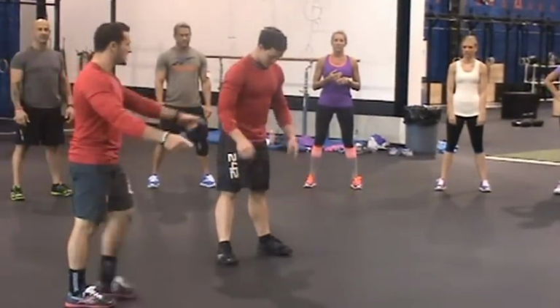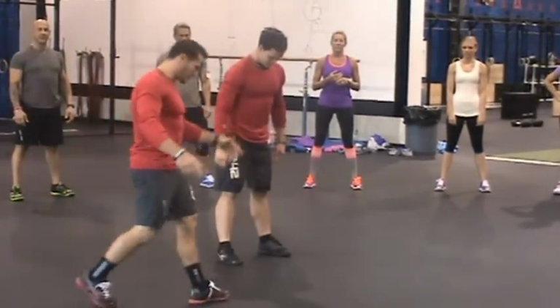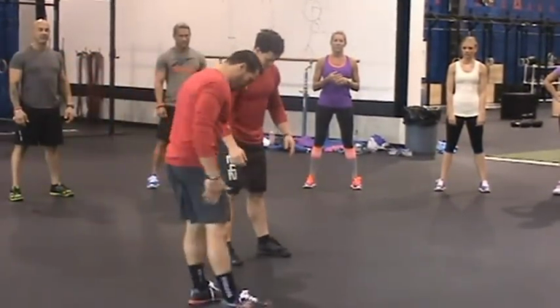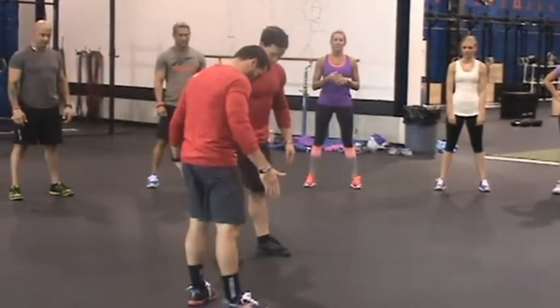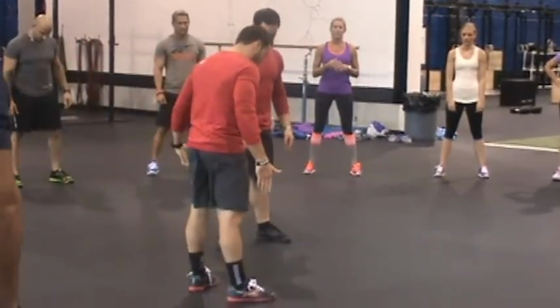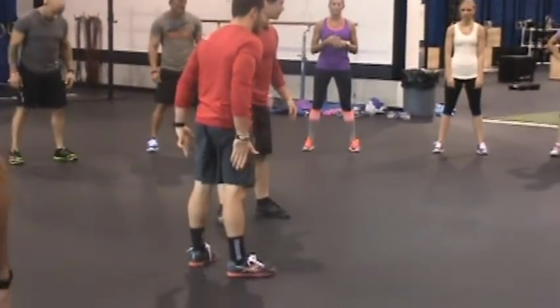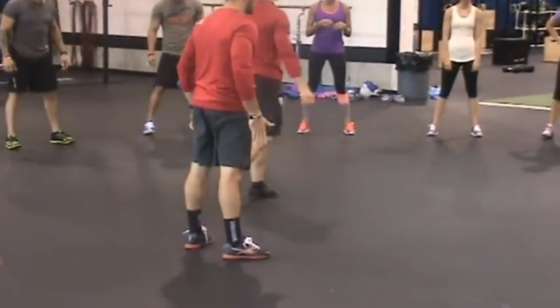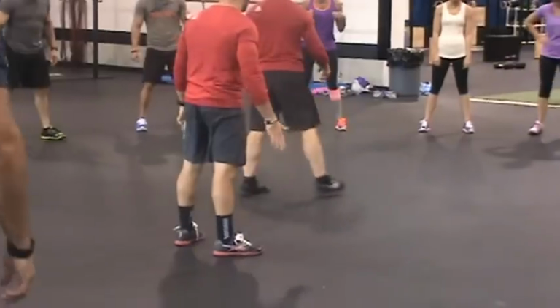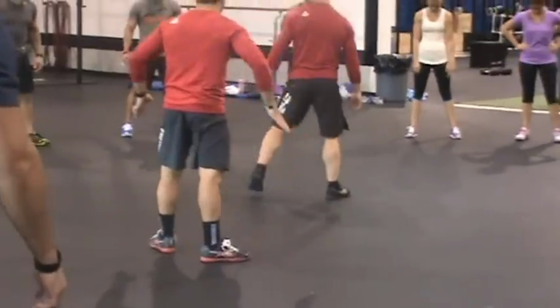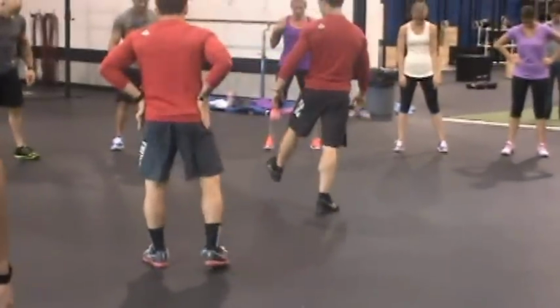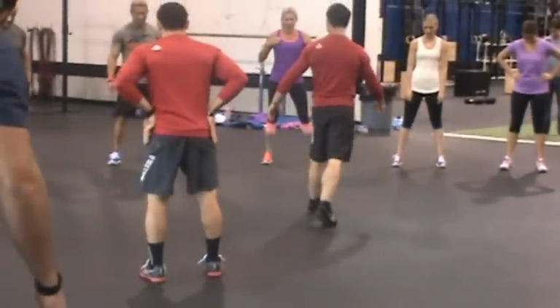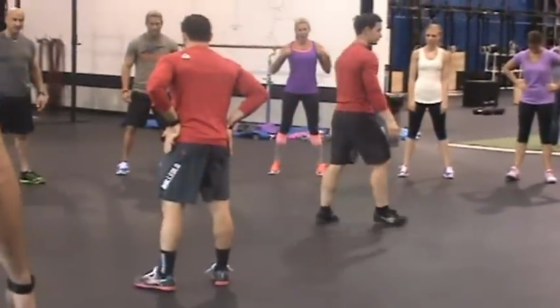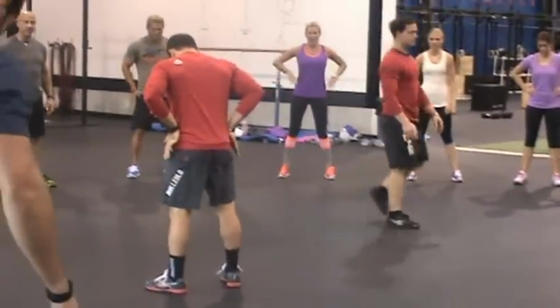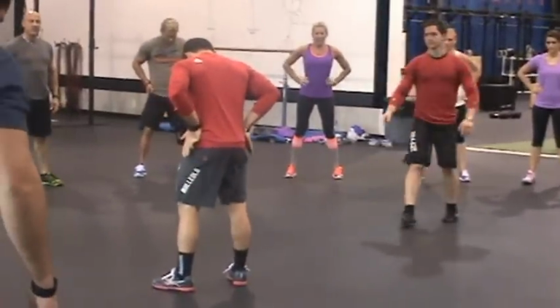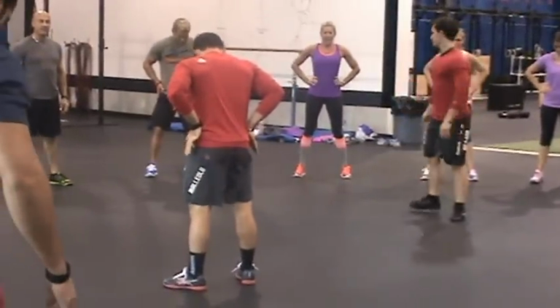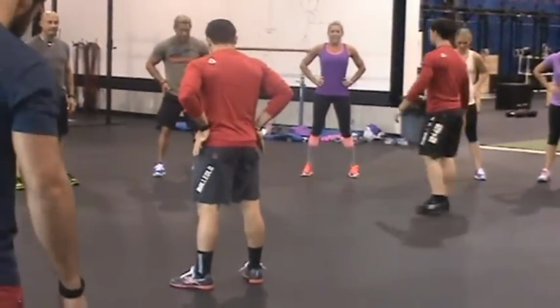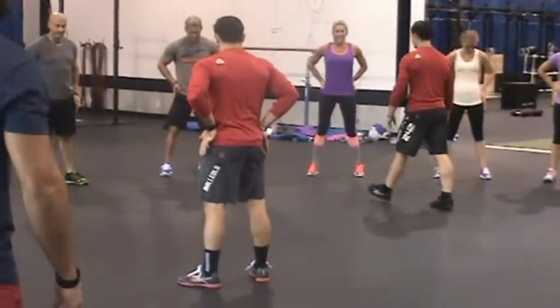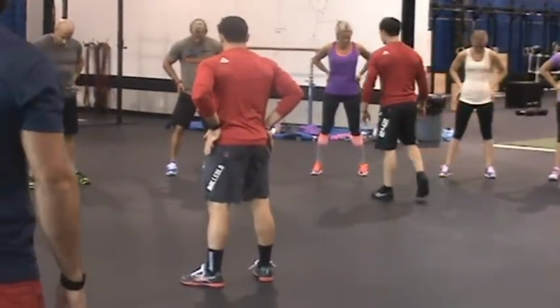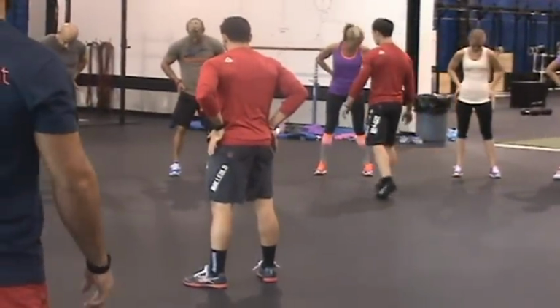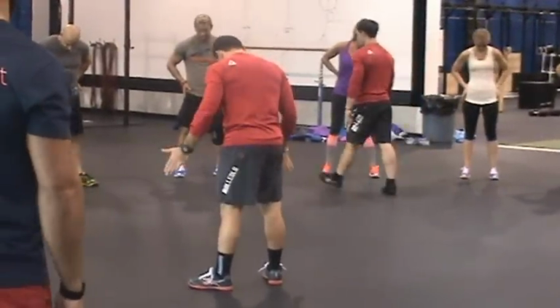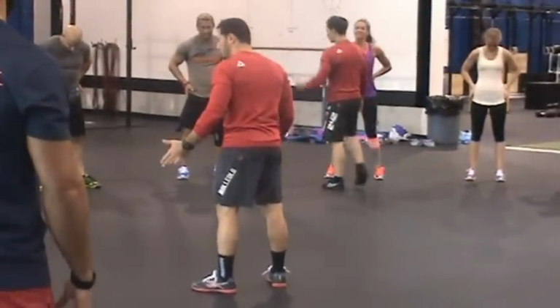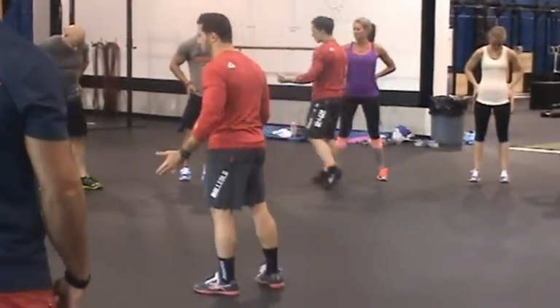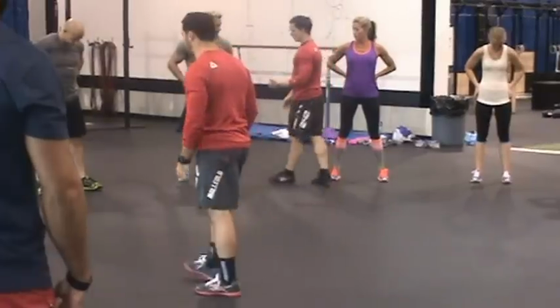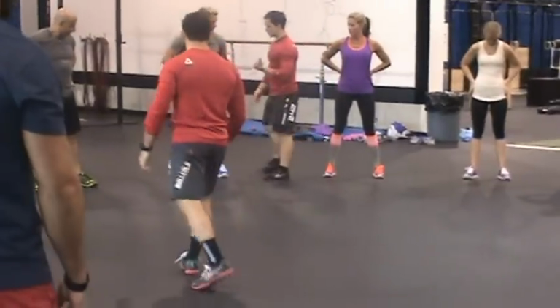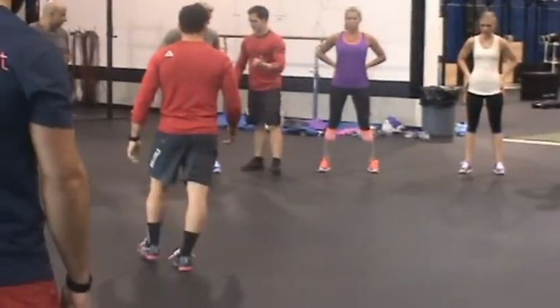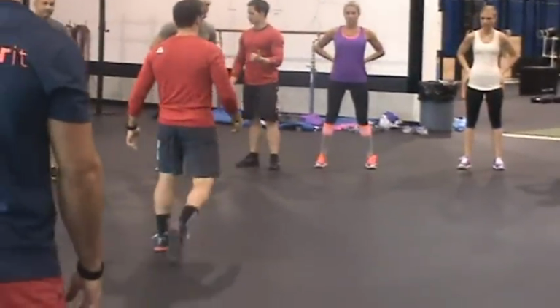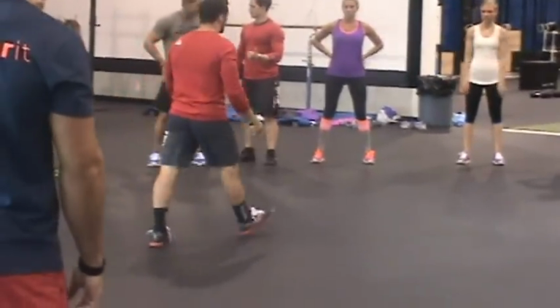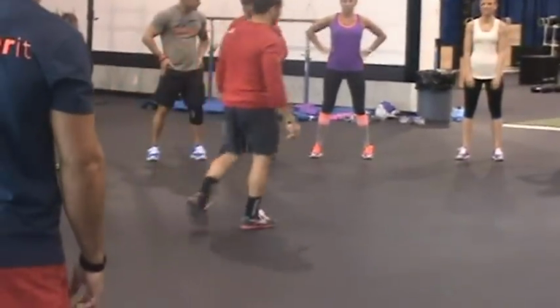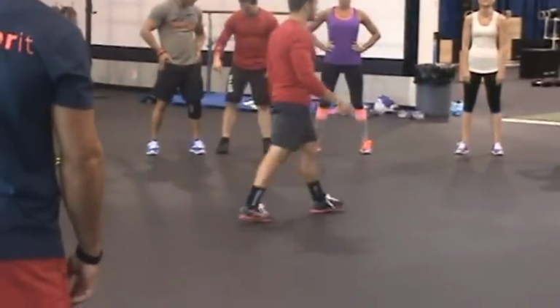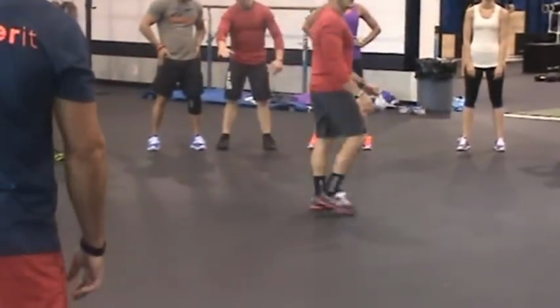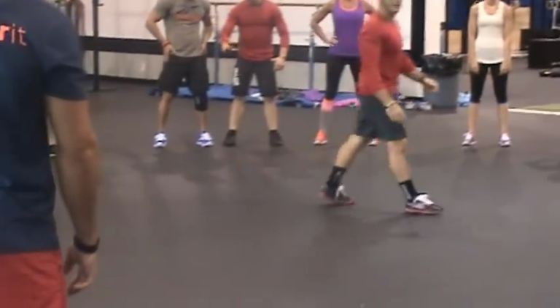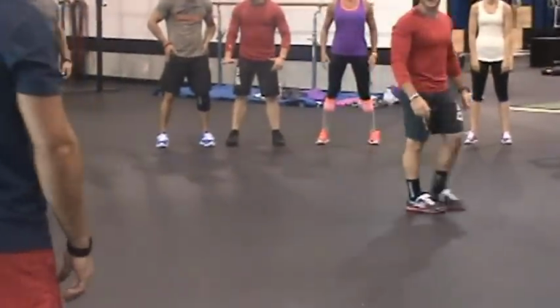So let's get our feet shoulders apart at our heels. What you can do is put your hands on your hips and try and arch your heels up to where your fingers are, and then point your toes out slightly. You don't need a protractor or anything like that, just let it be toed out, okay?